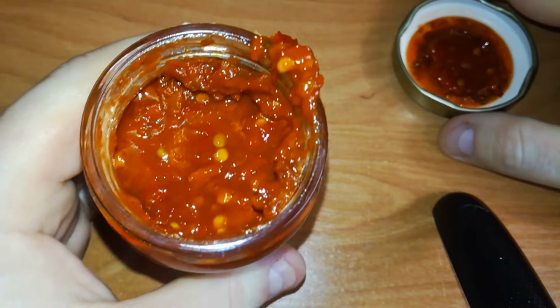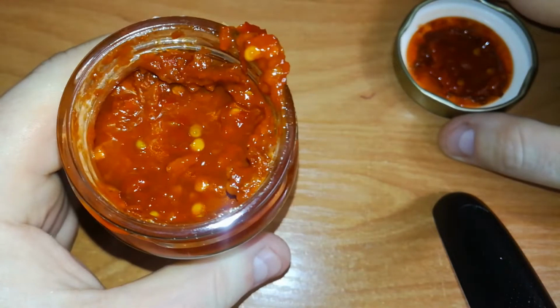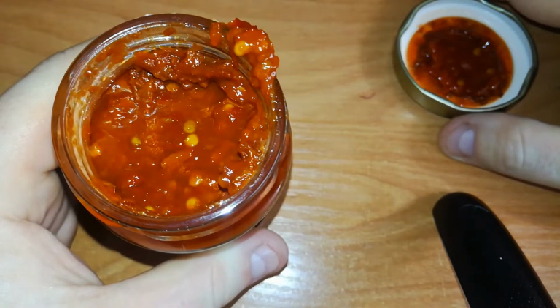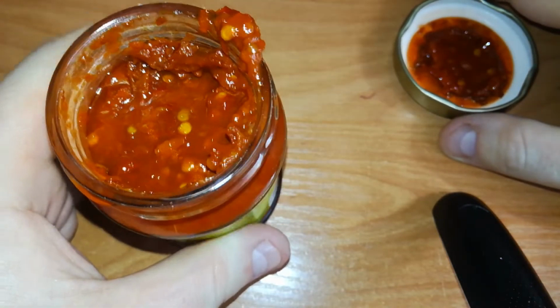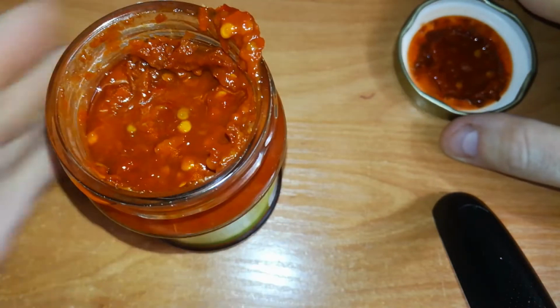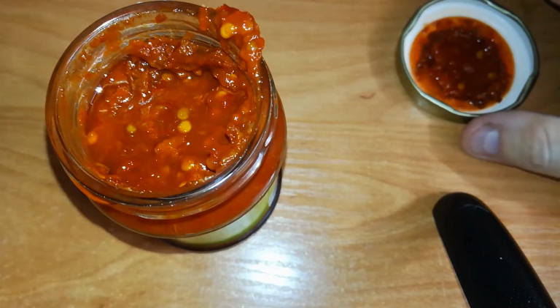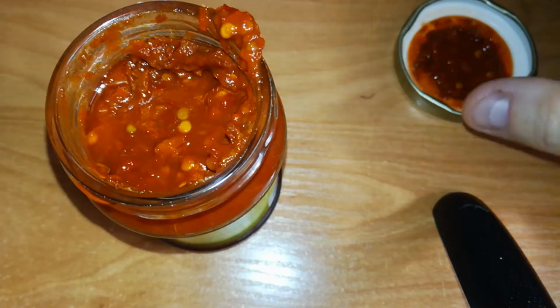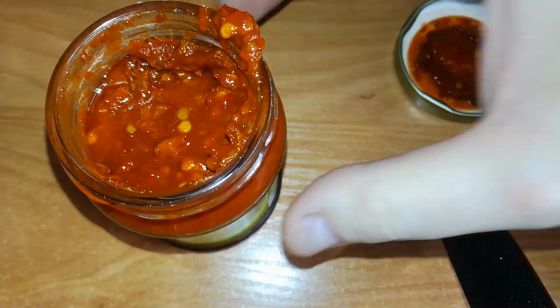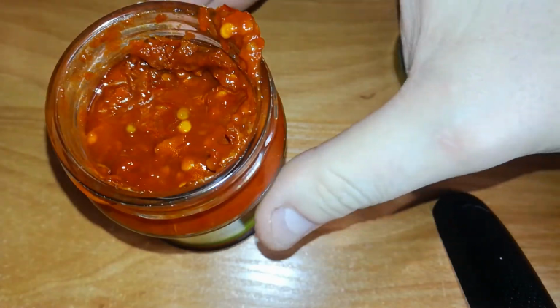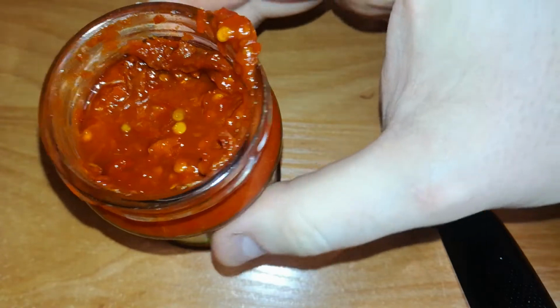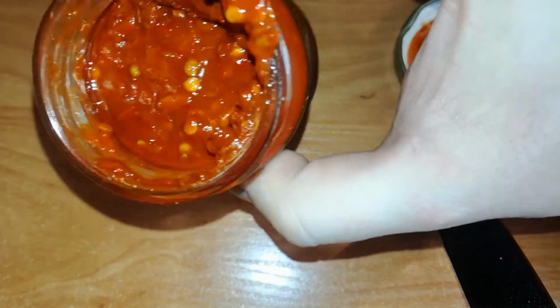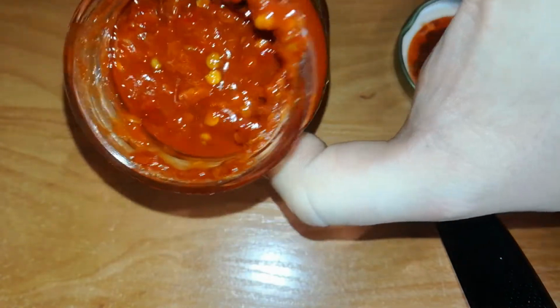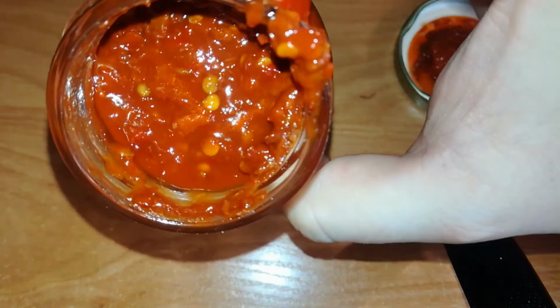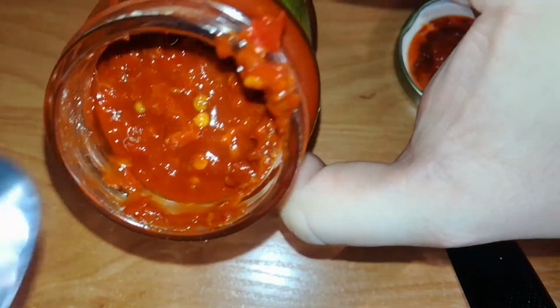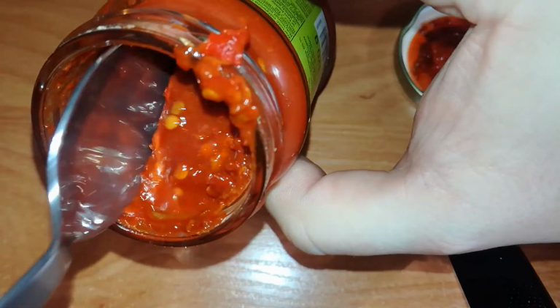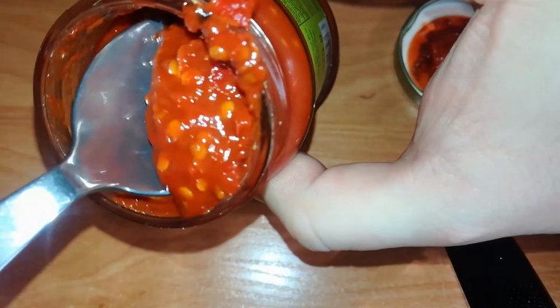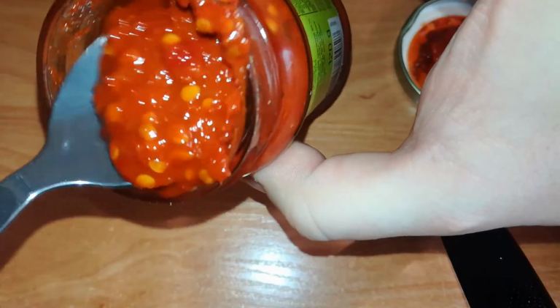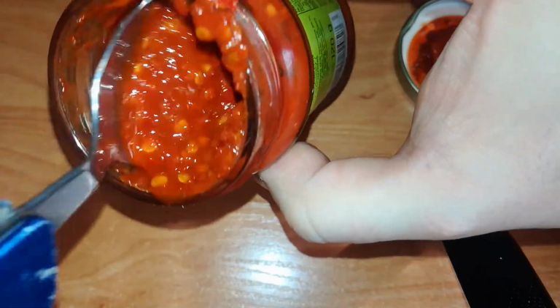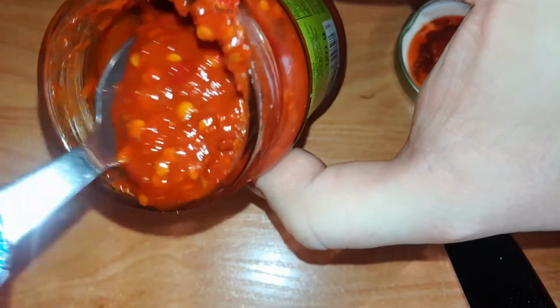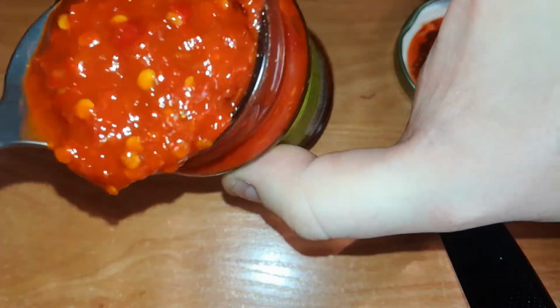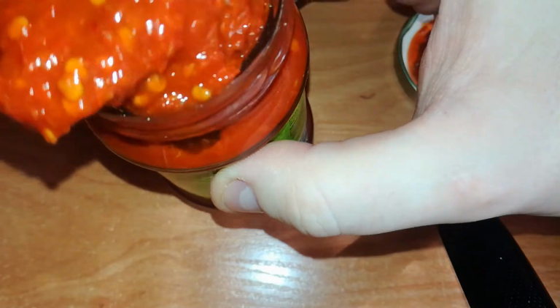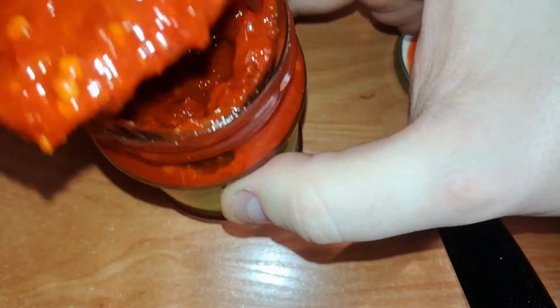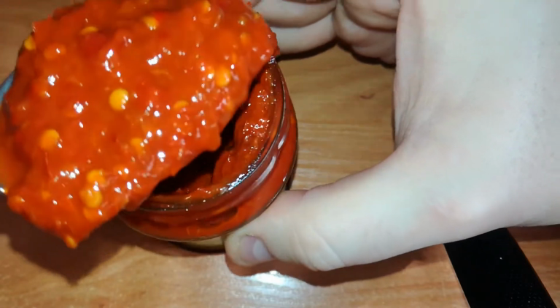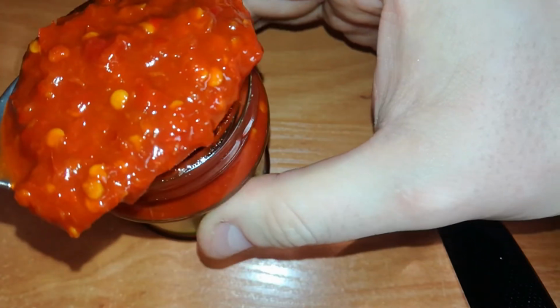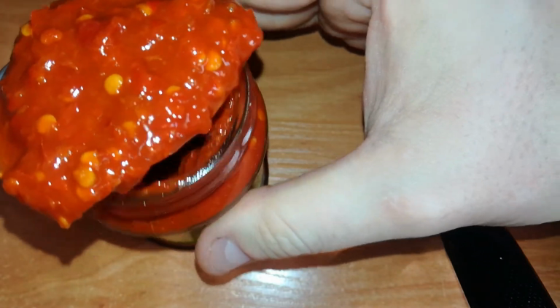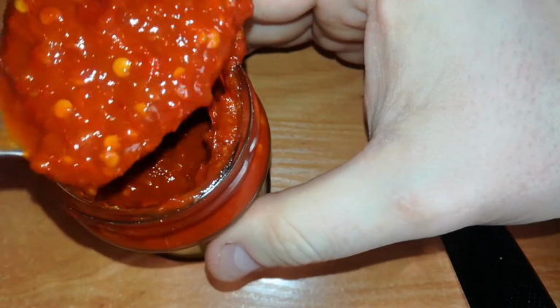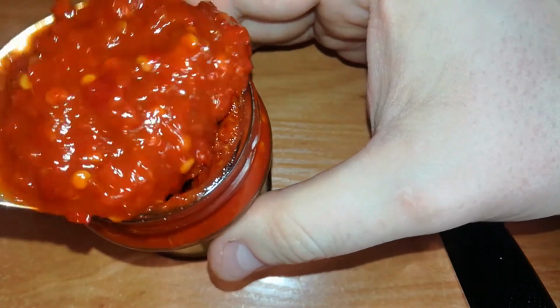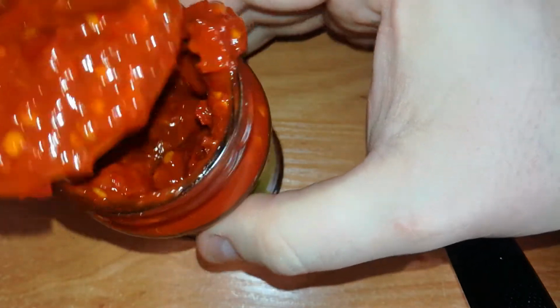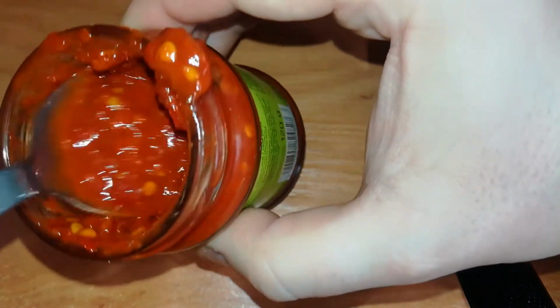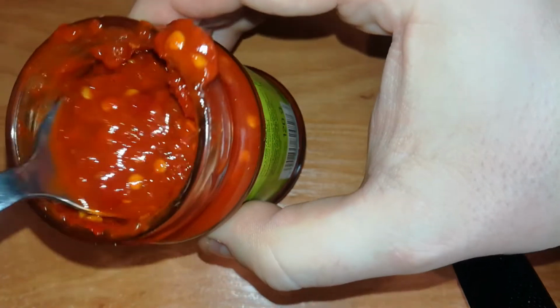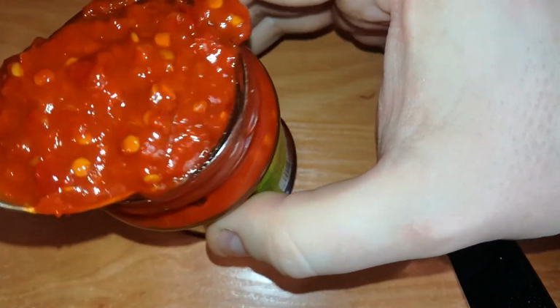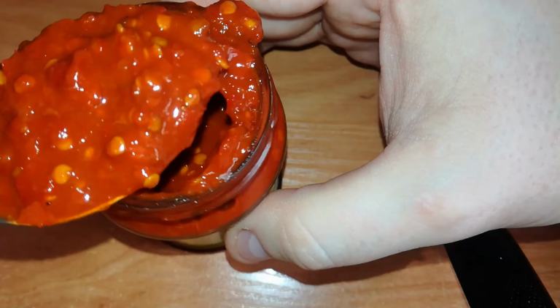Let's open this jar. Looks nice and smells like chili, so there is nothing else to do for me than to take a spoon. This is really watery.